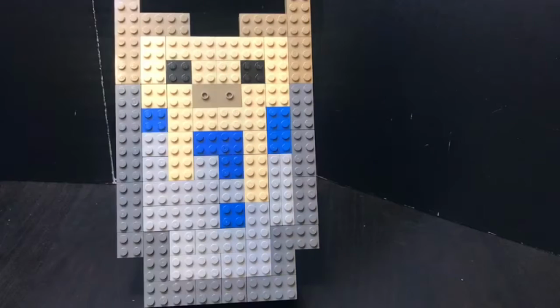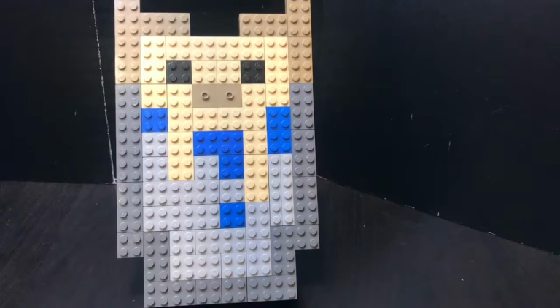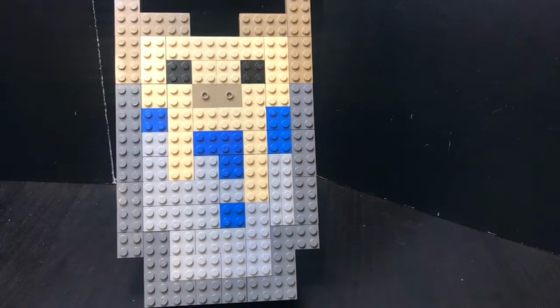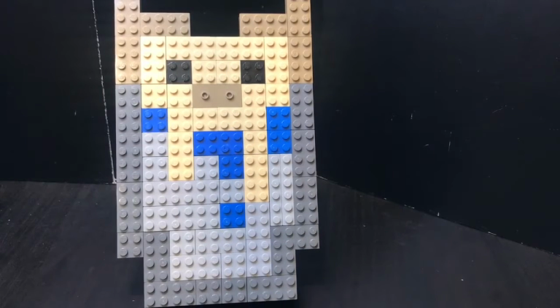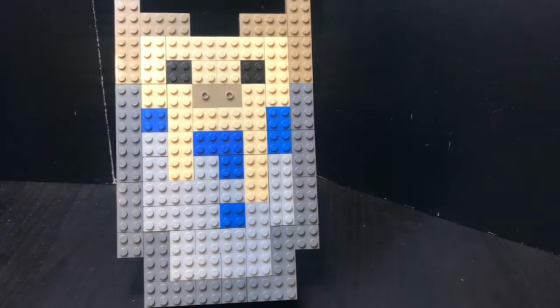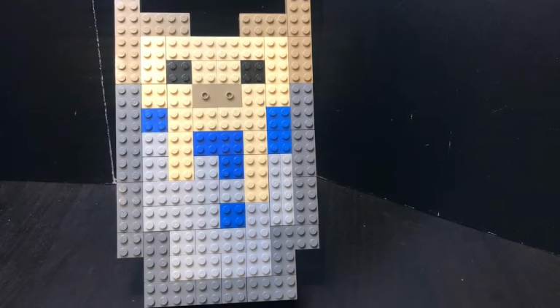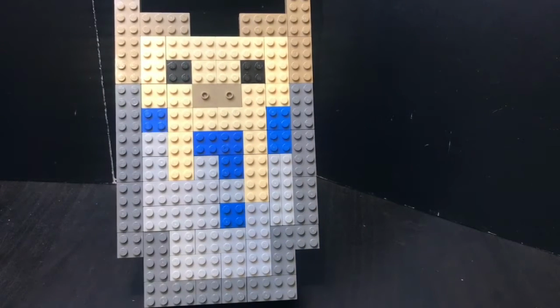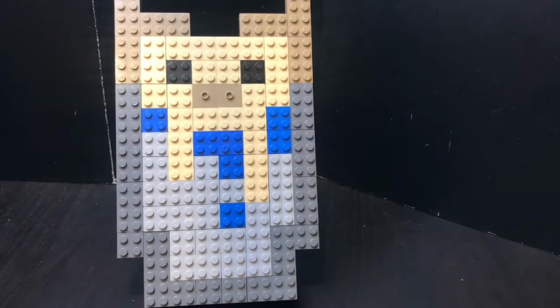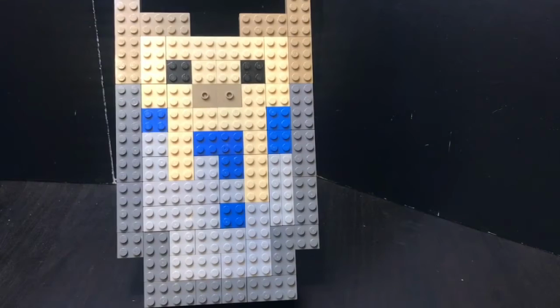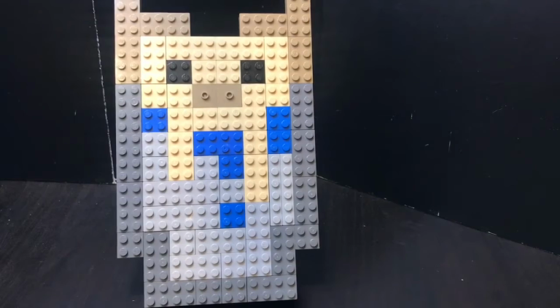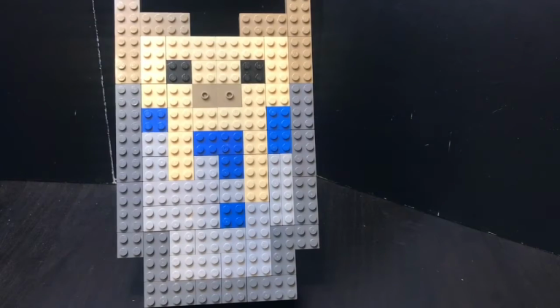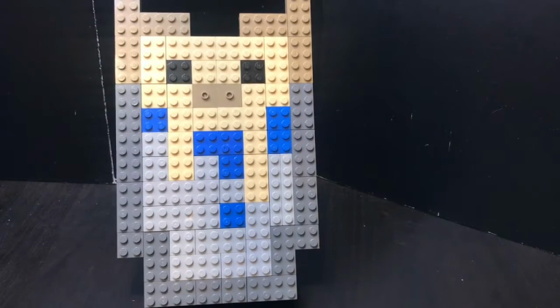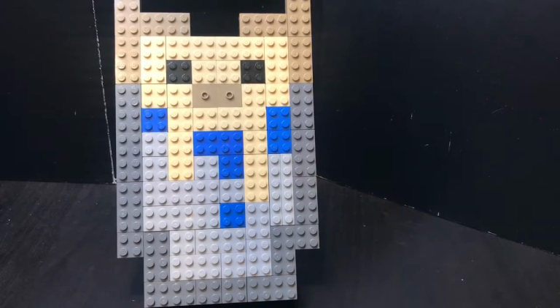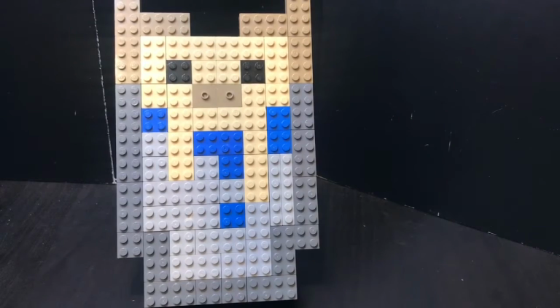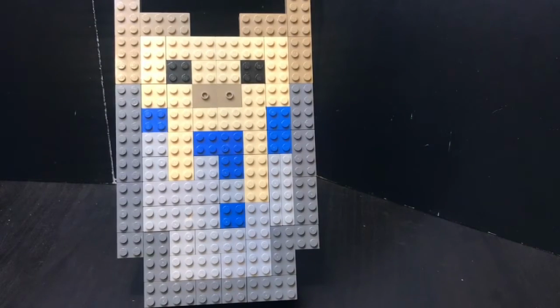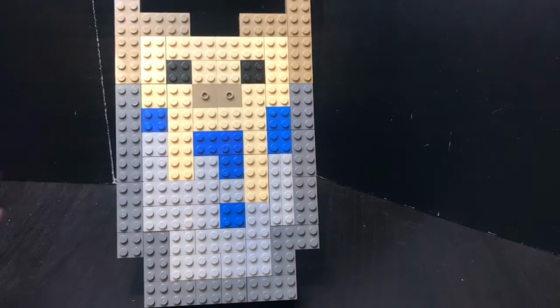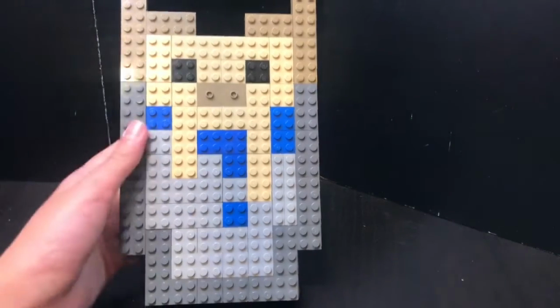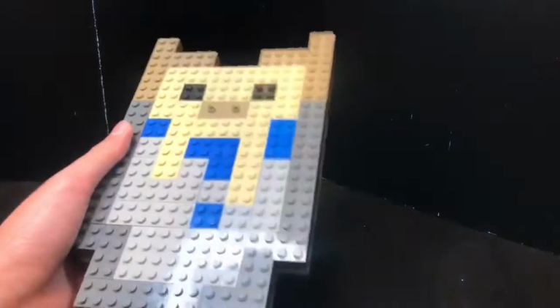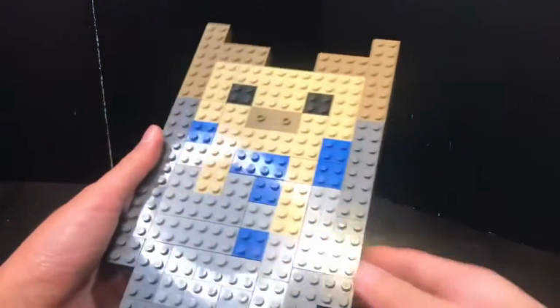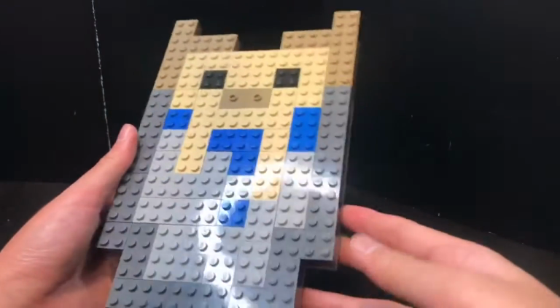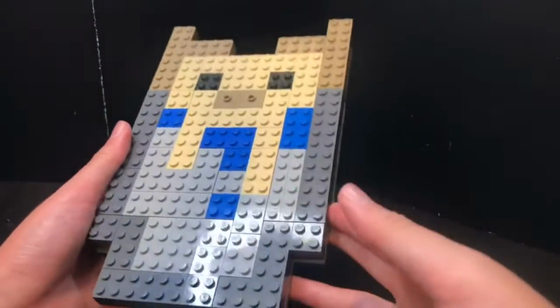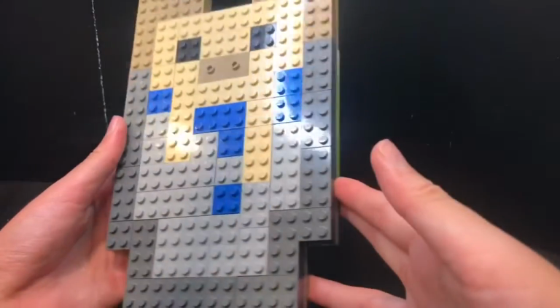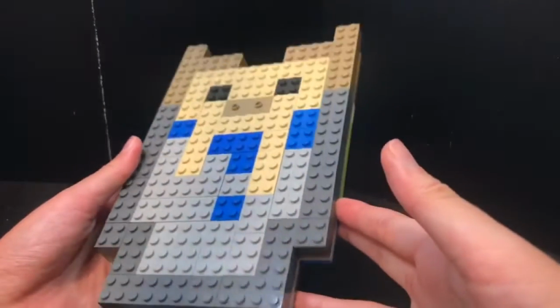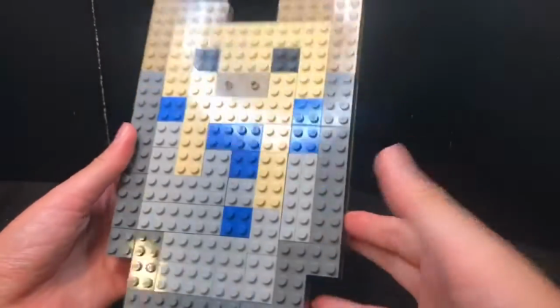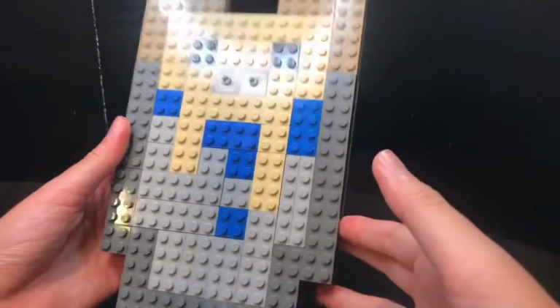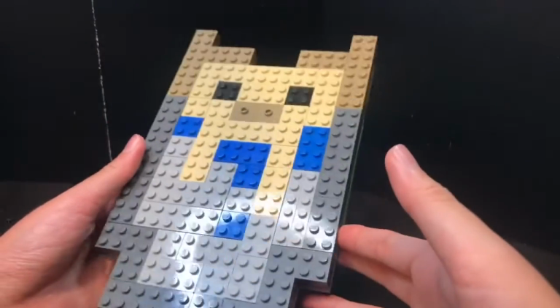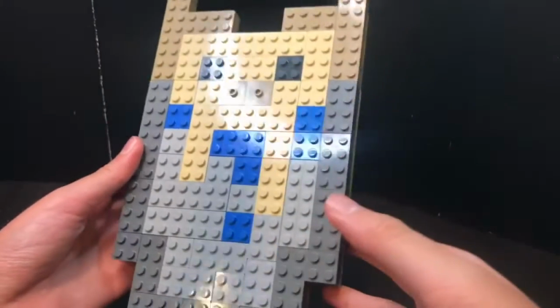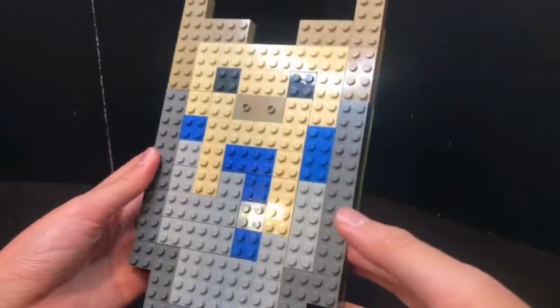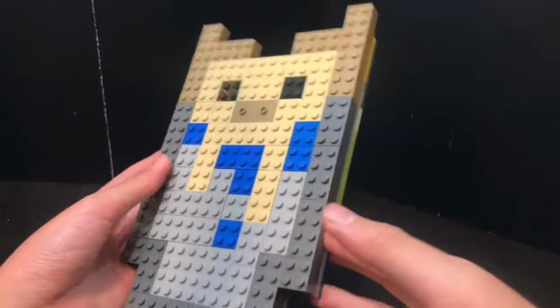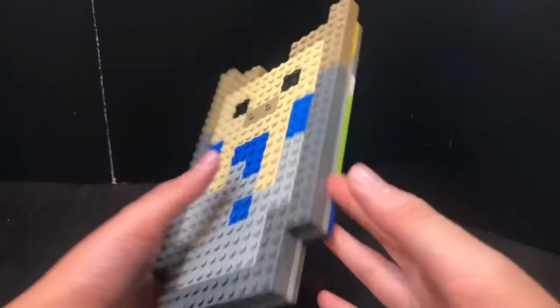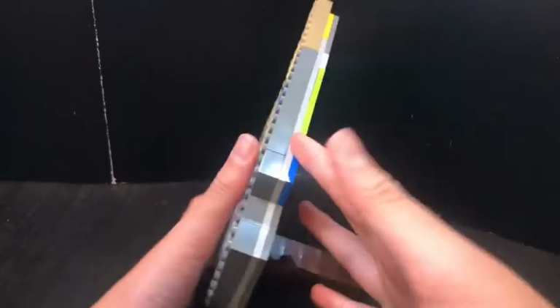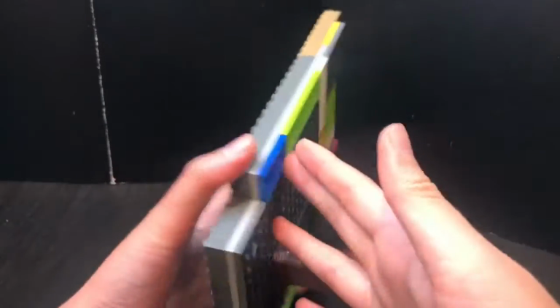Oh my goodness guys, I think I just saw a cat outside and it's a stray cat. But anyway, today I'll show you guys this build and possibly a tutorial in the future, so leave a like if you want to see that tutorial.